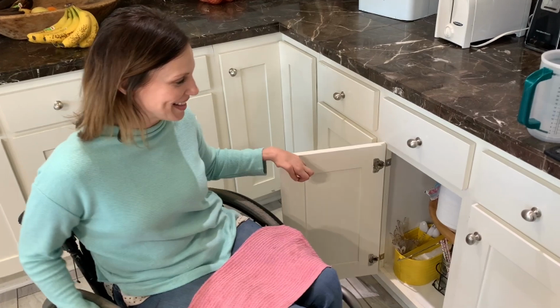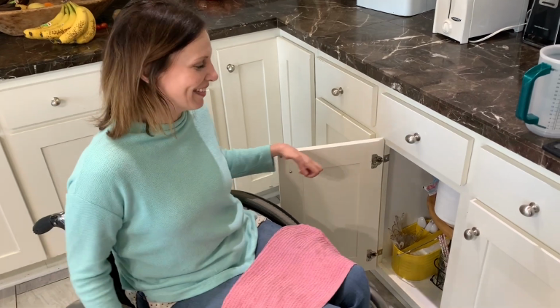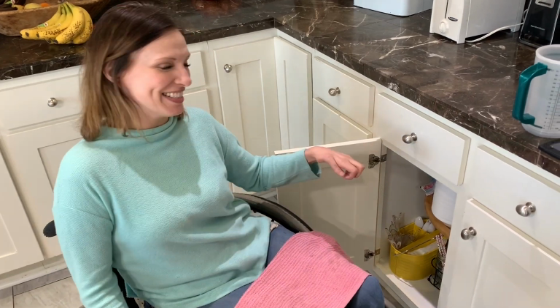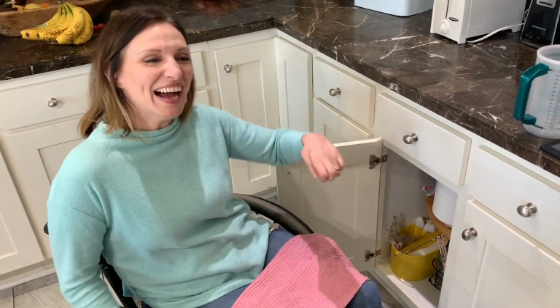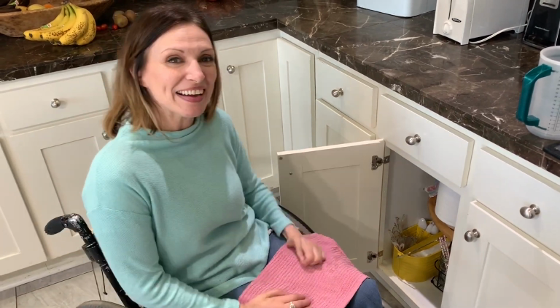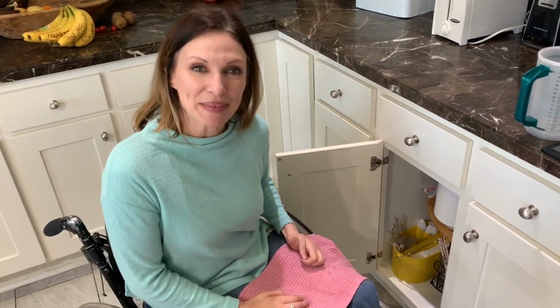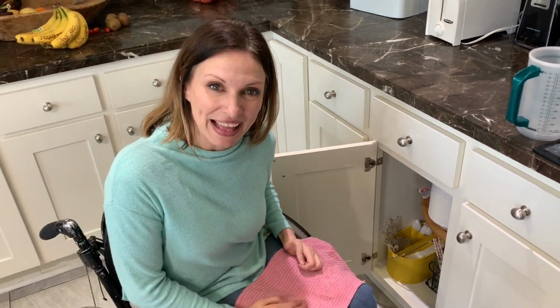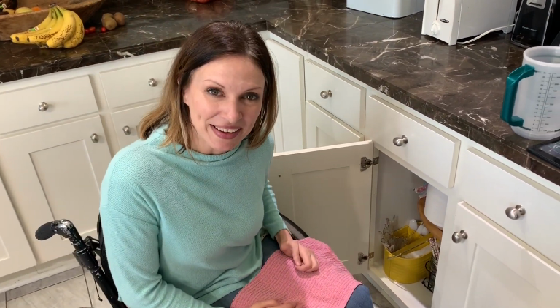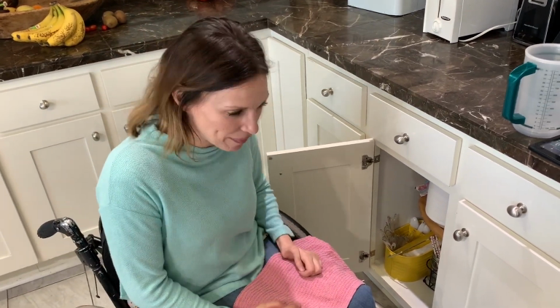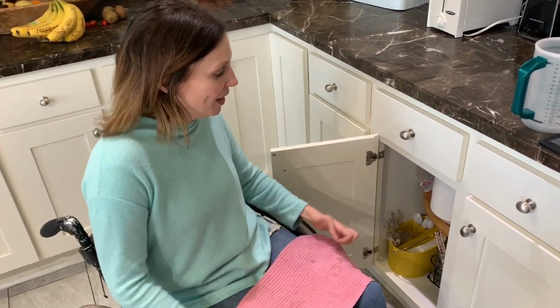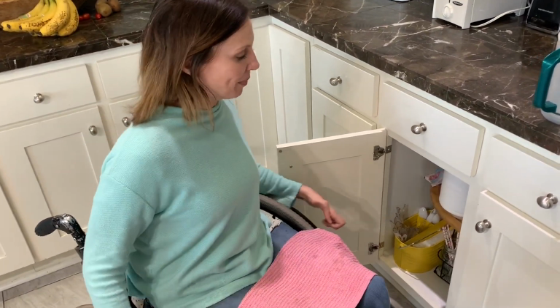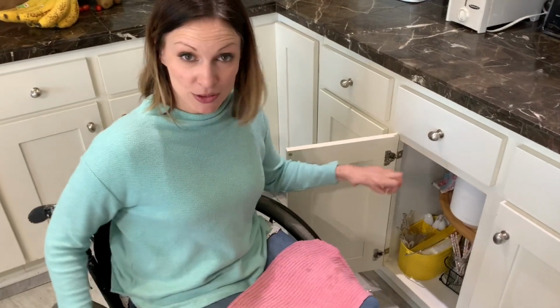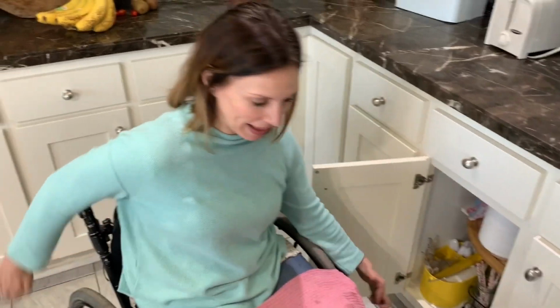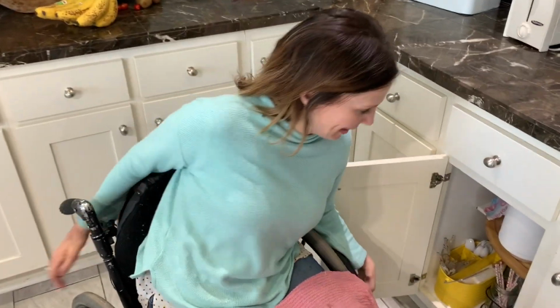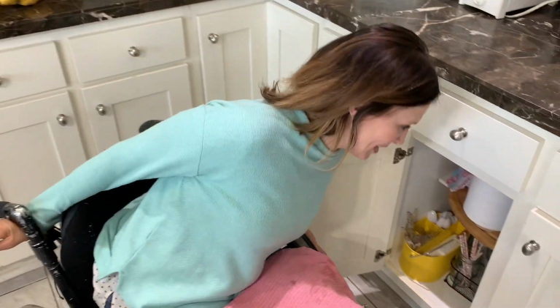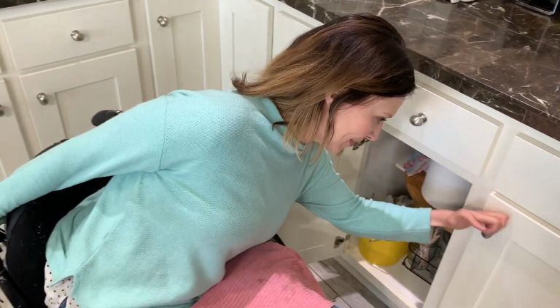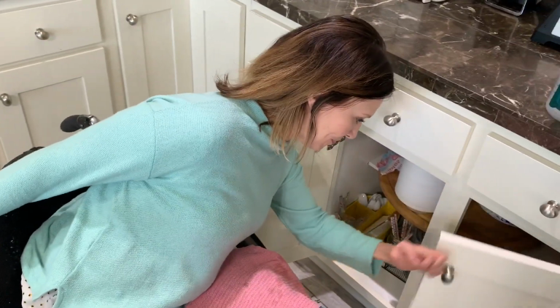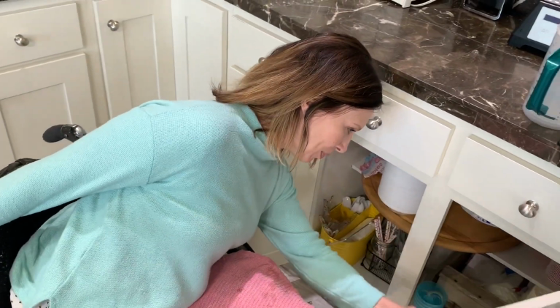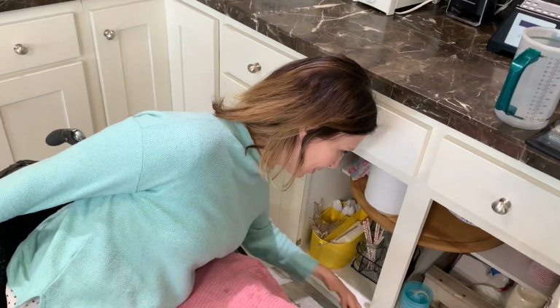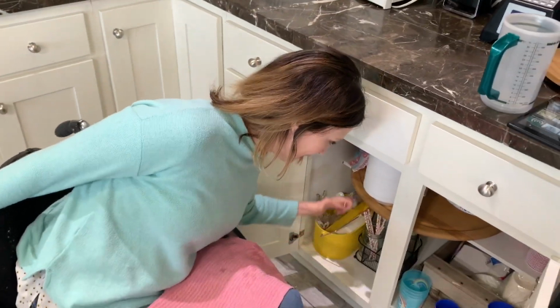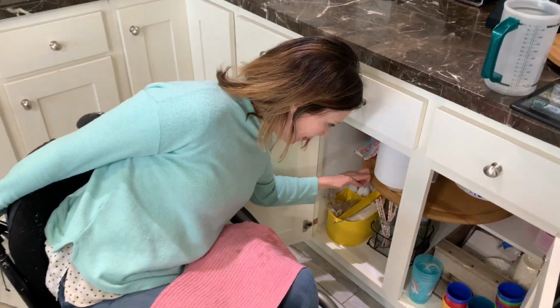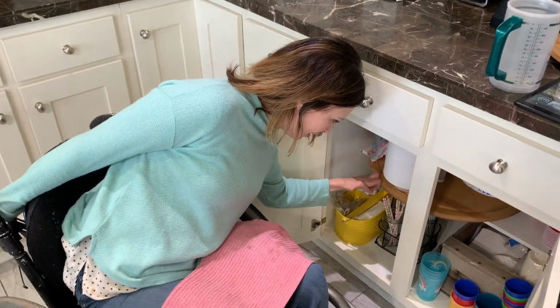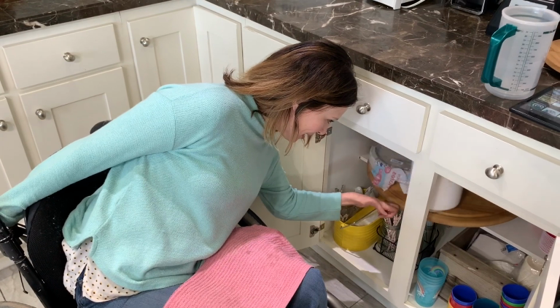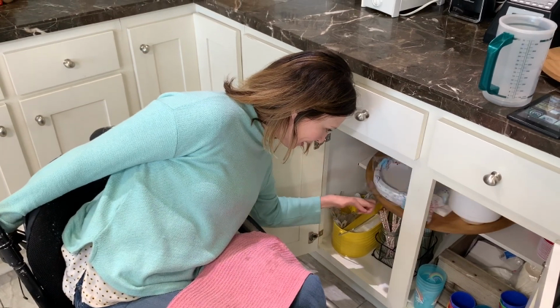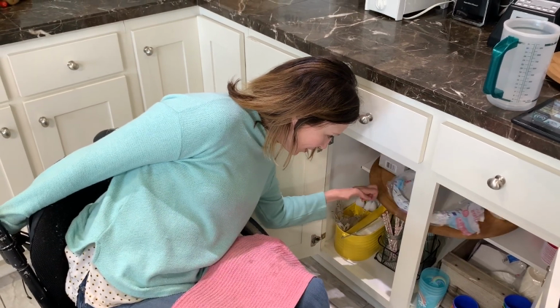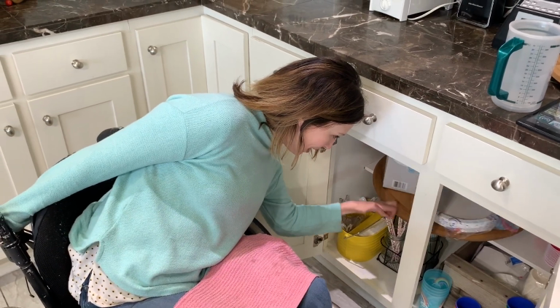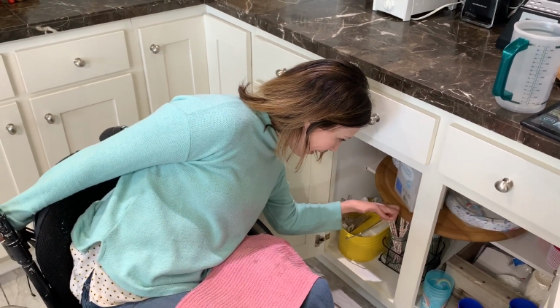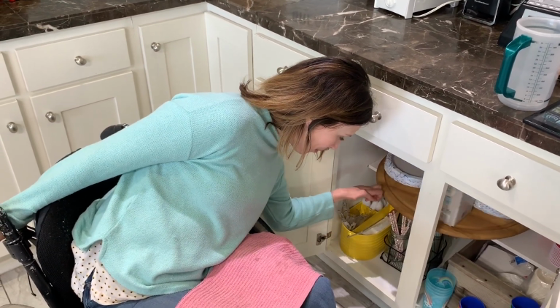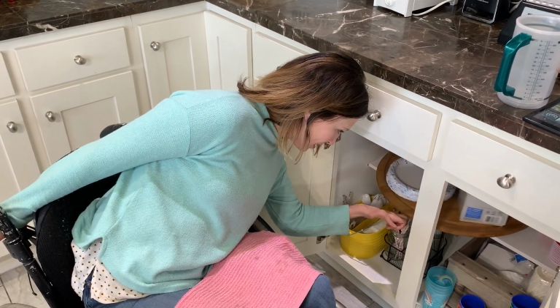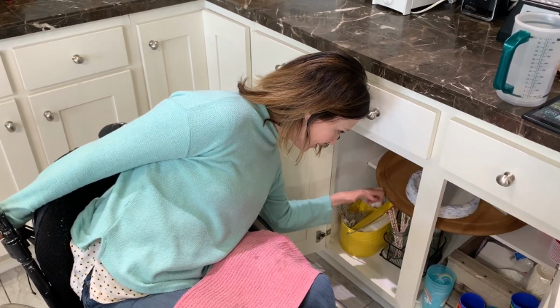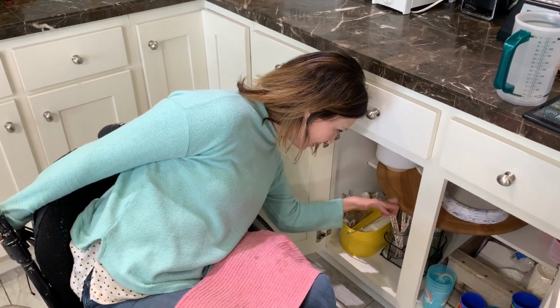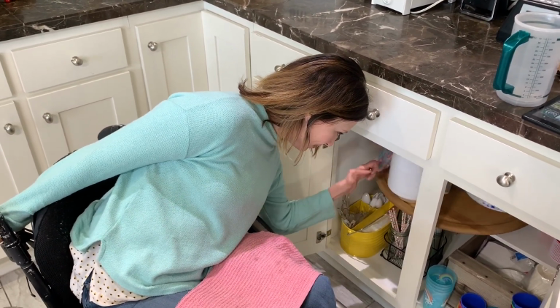I'm going to show you how I get a paper plate out of my cupboard. My cupboards are normal — they haven't been fancified or anything. I'll open both so you can see. I put a turntable in here with my paper products on it so that I can just,